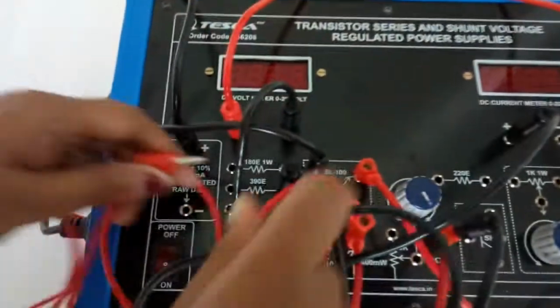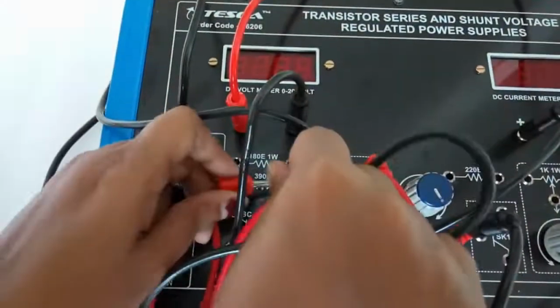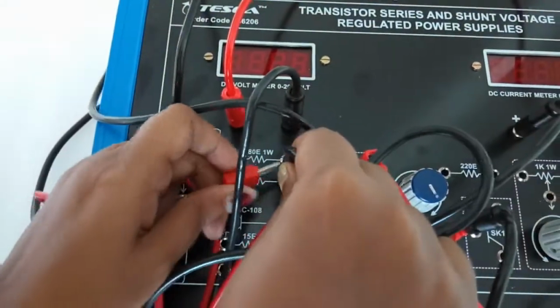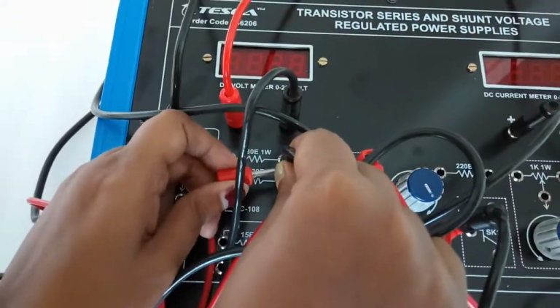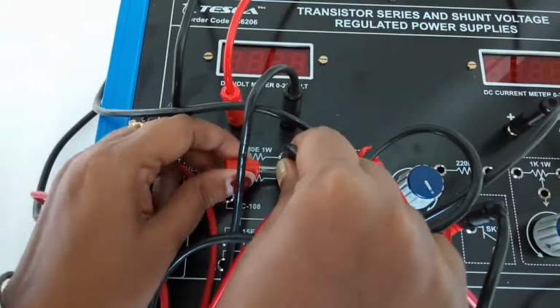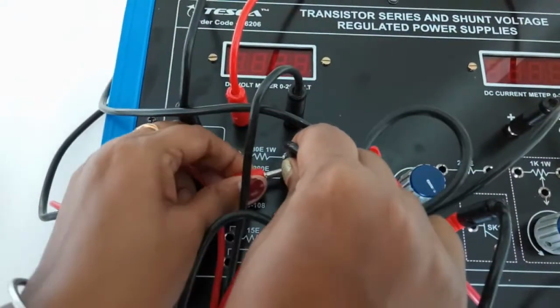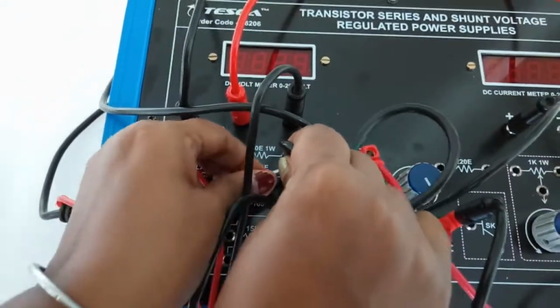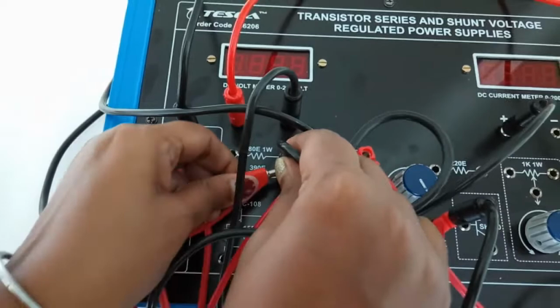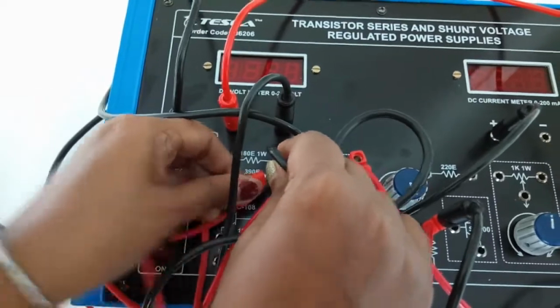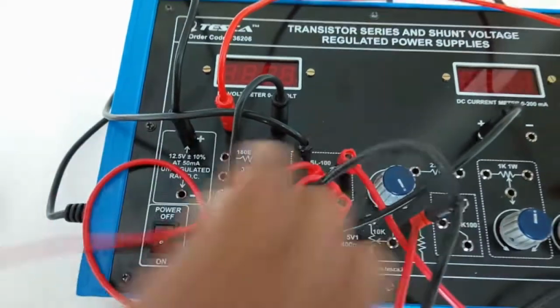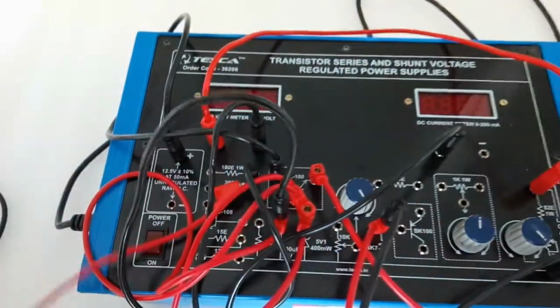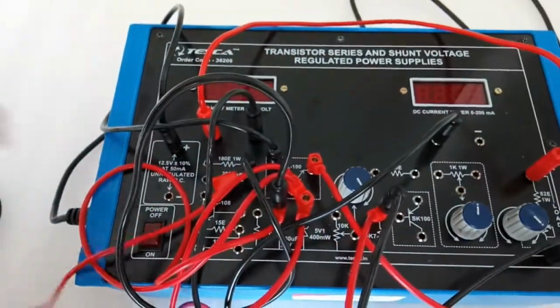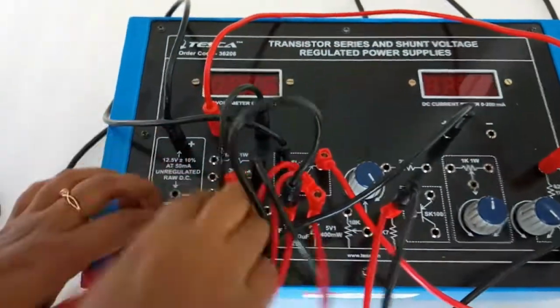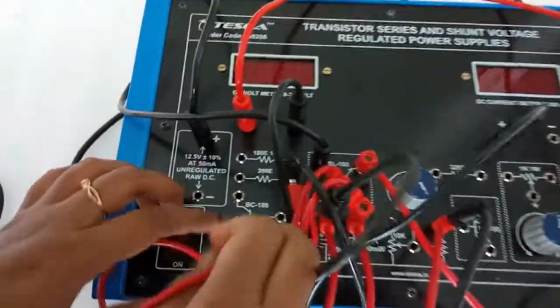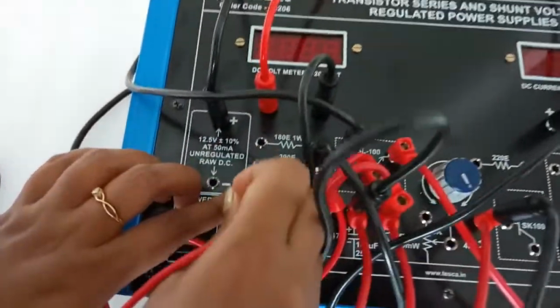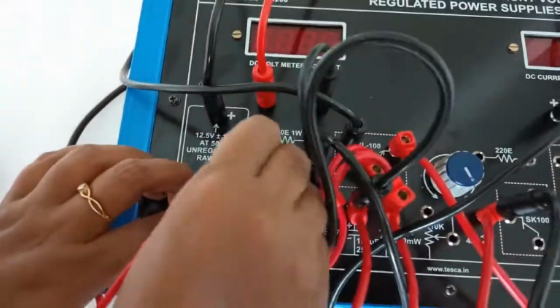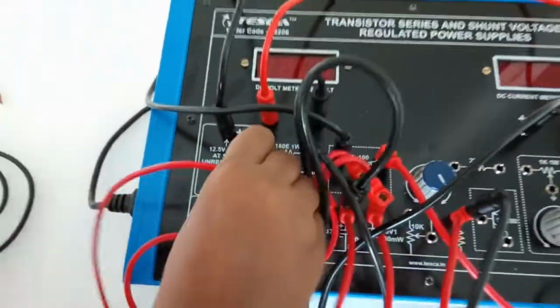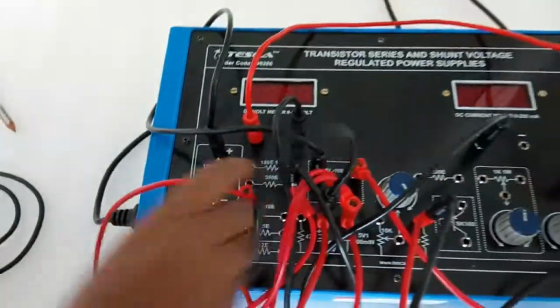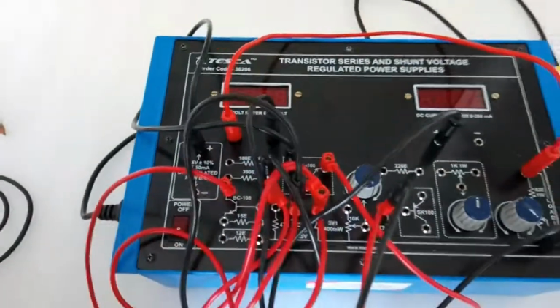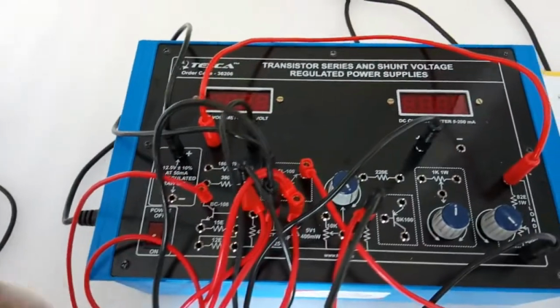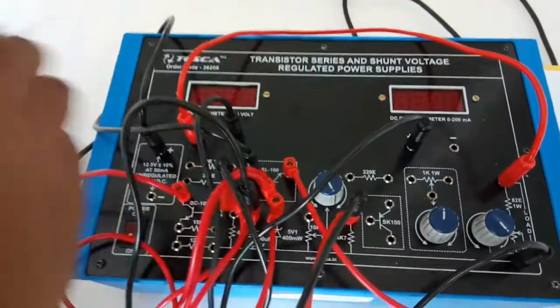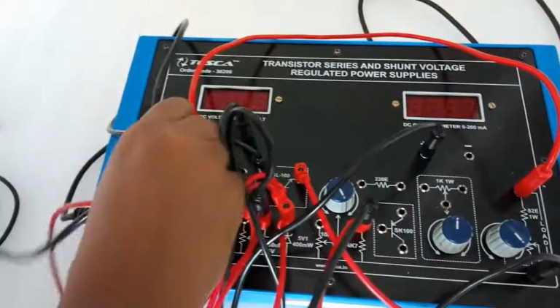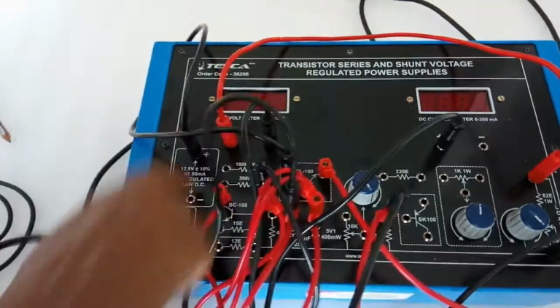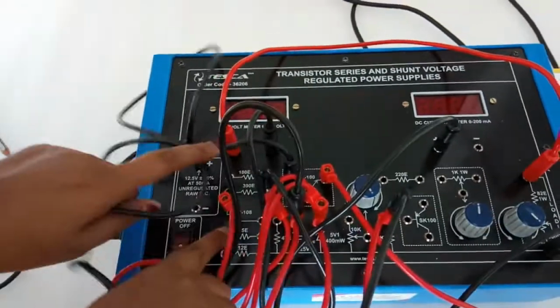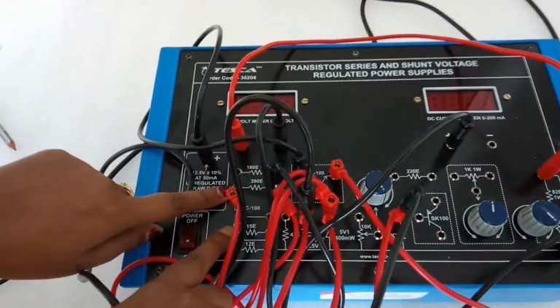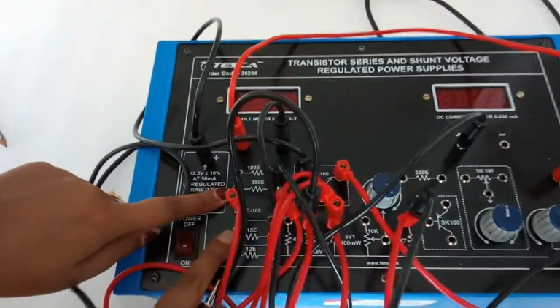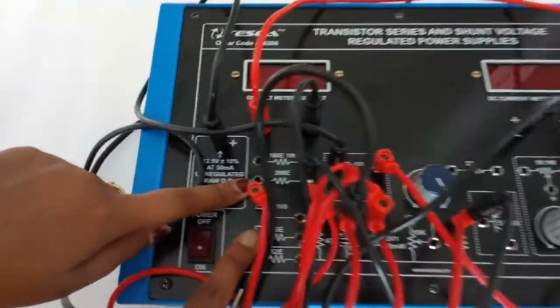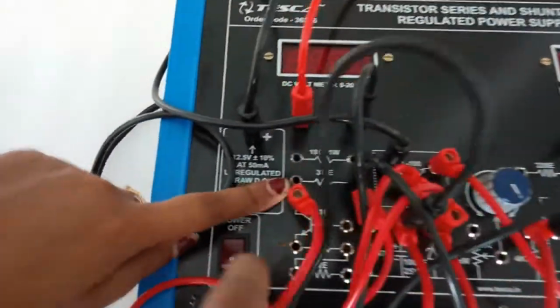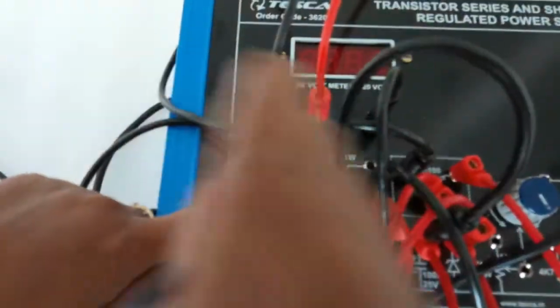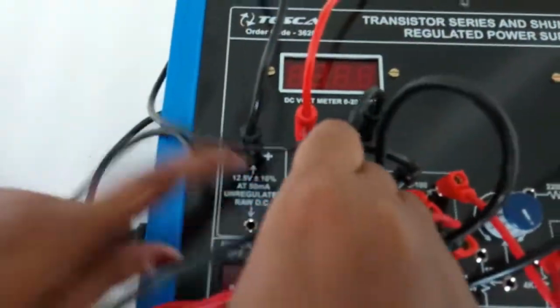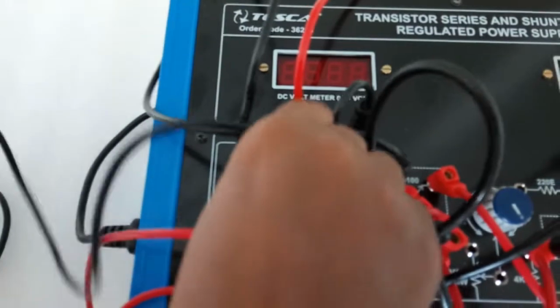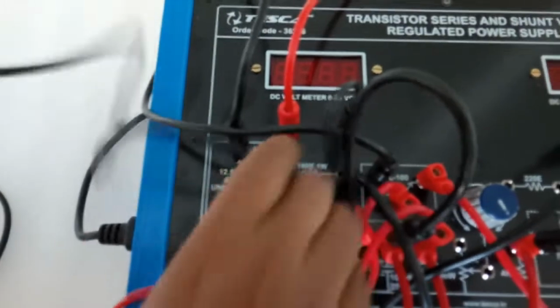From this capacitor we will connect the 390 ohm resistor. From this terminal we will also connect the transistor BC108. Connect this terminal of the resistor with the positive terminal of the power supply.